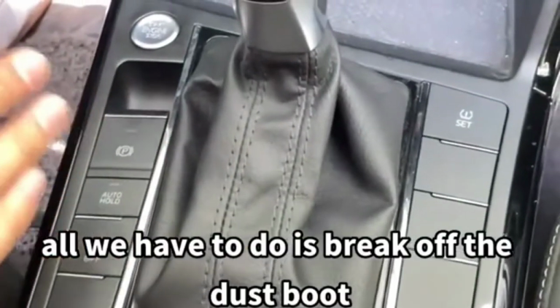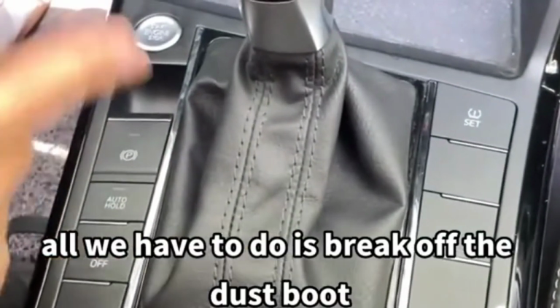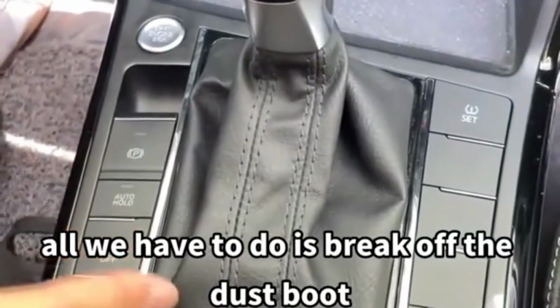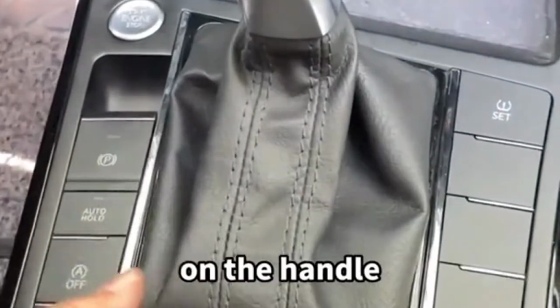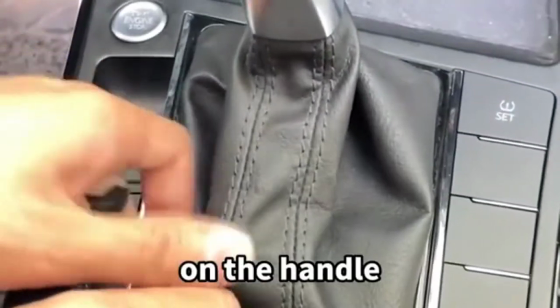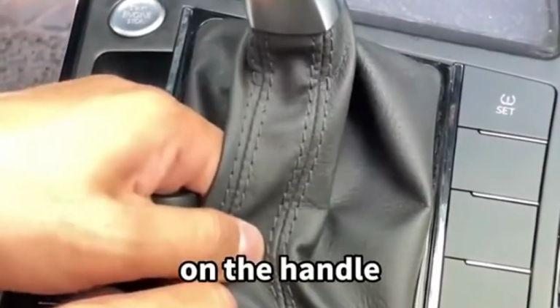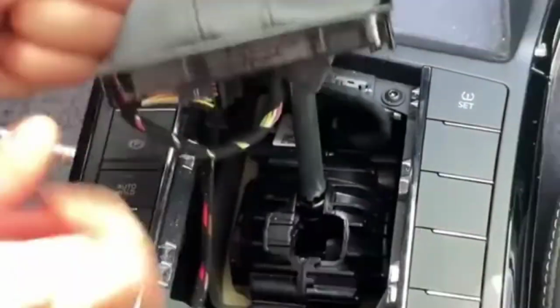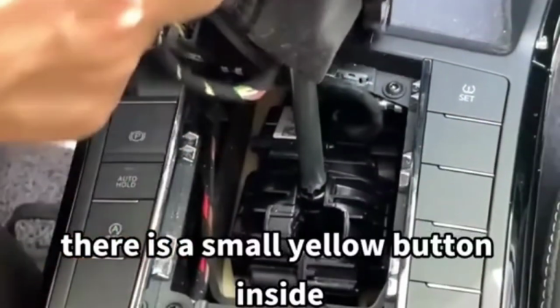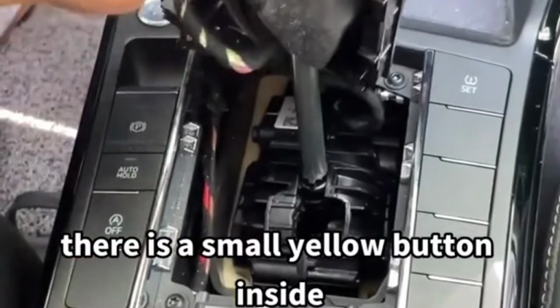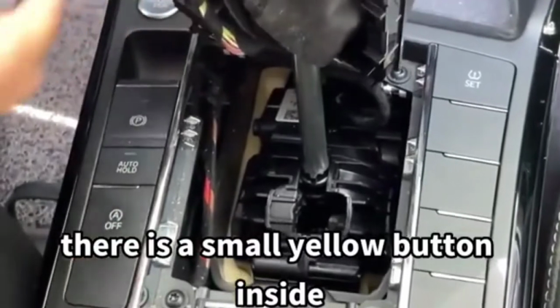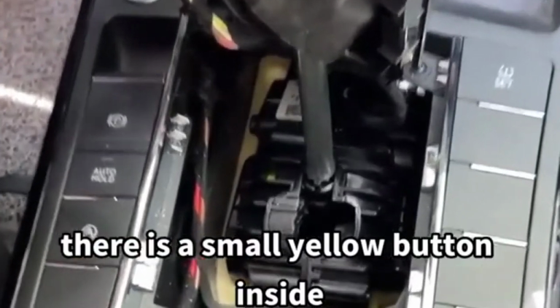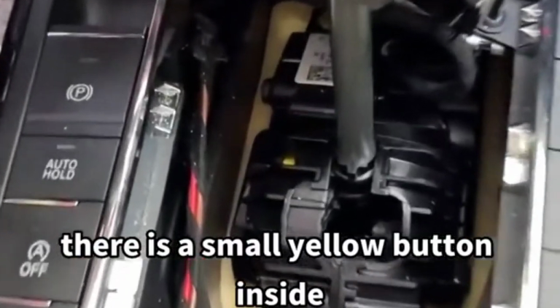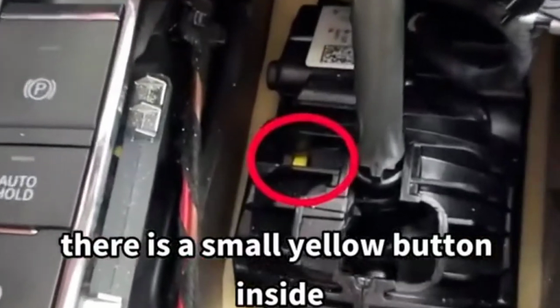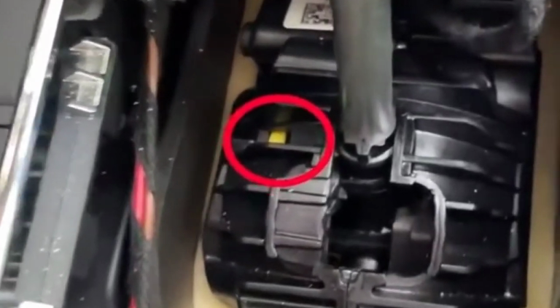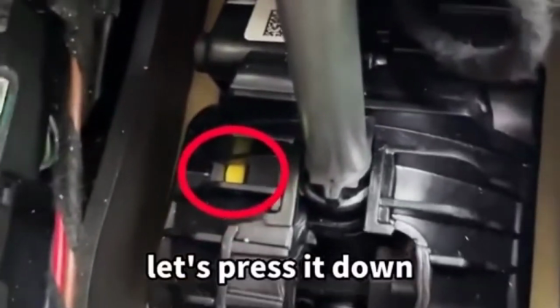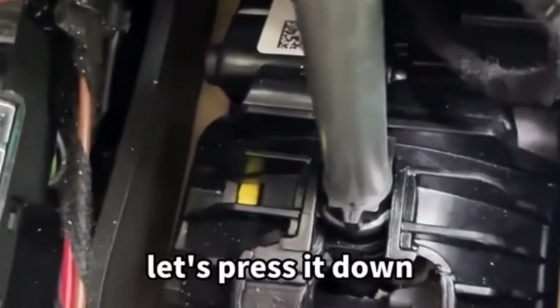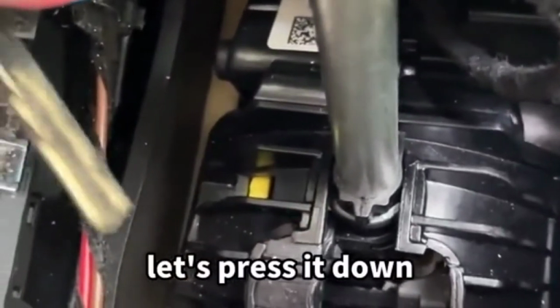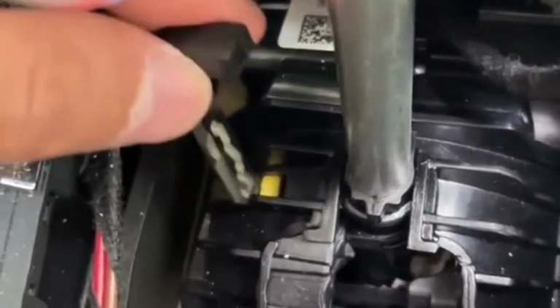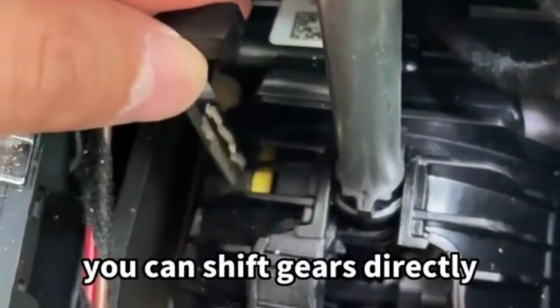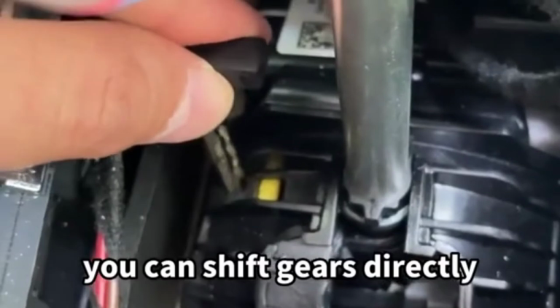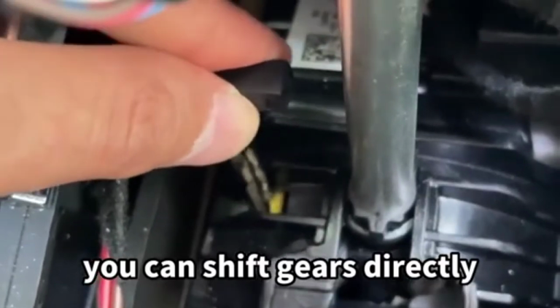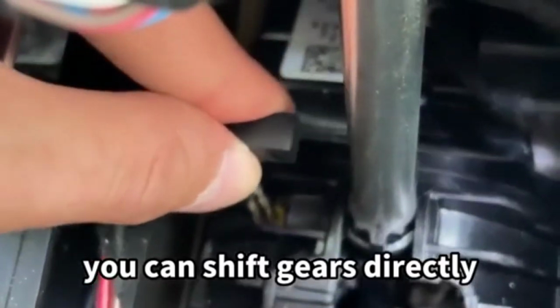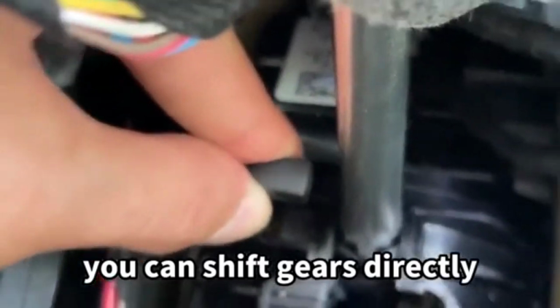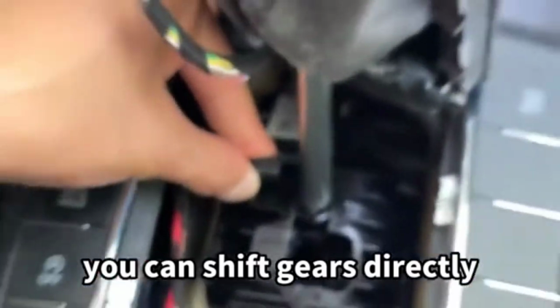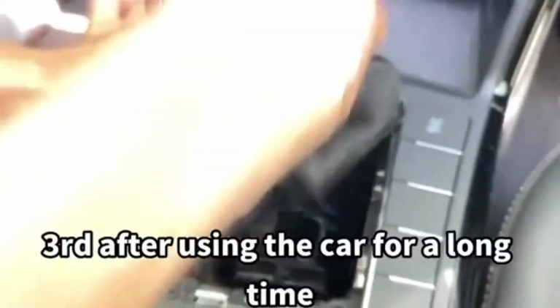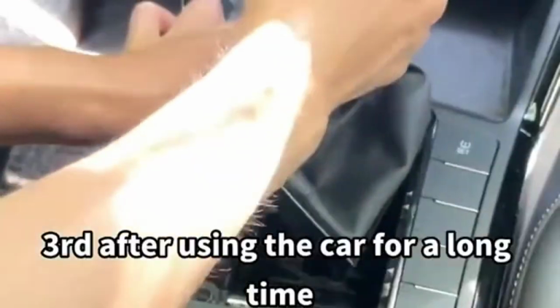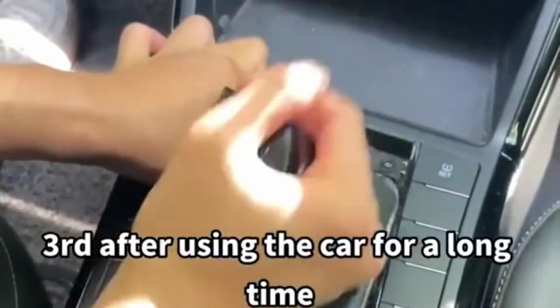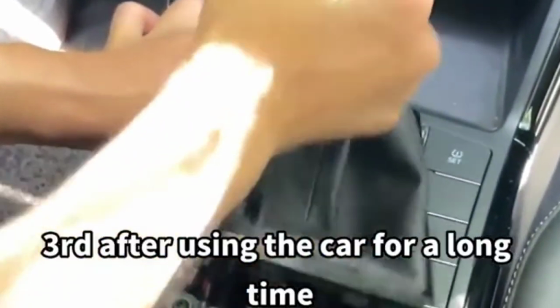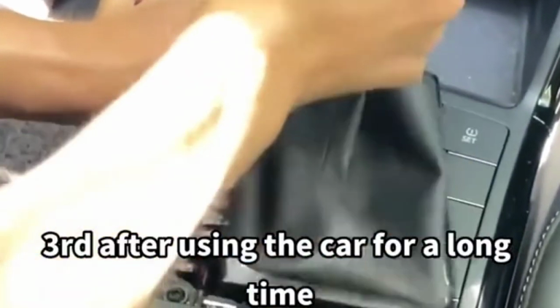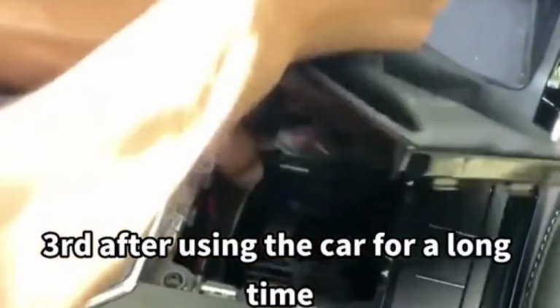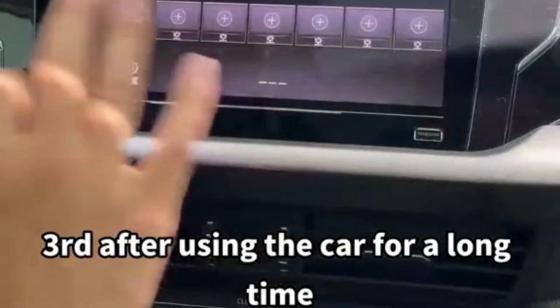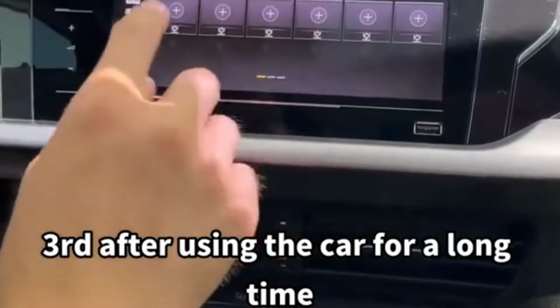To fix a car that won't shift into gear, break off the dust boot on the handle — there is a small yellow button inside. Press it down and you can shift gears directly.